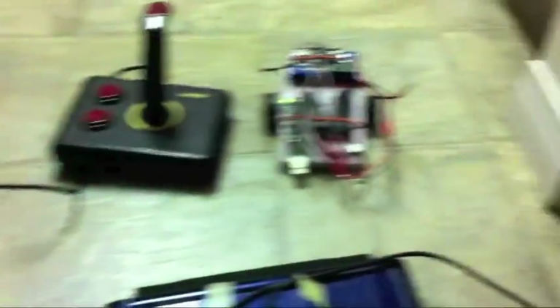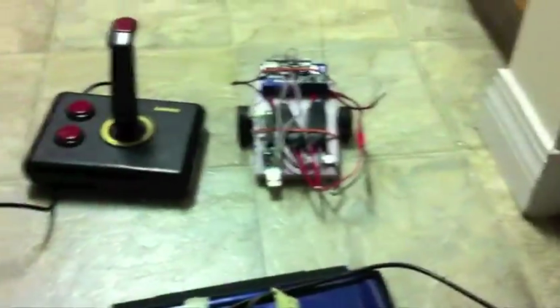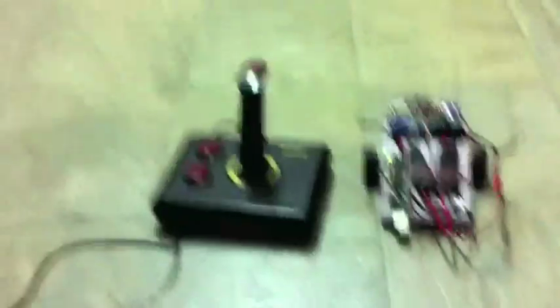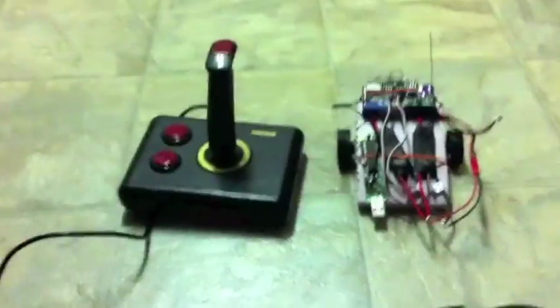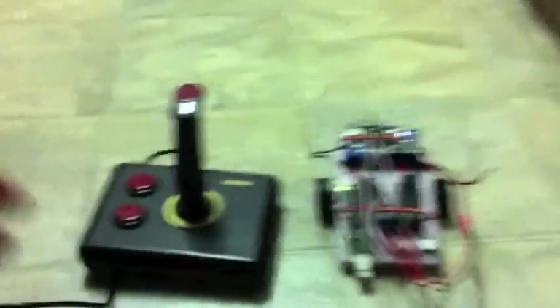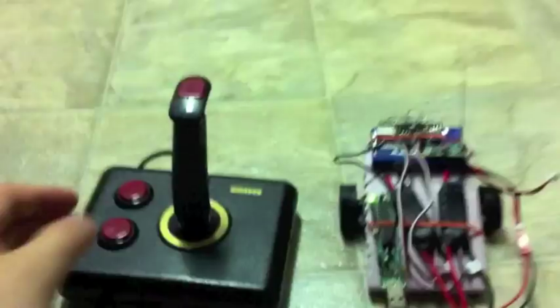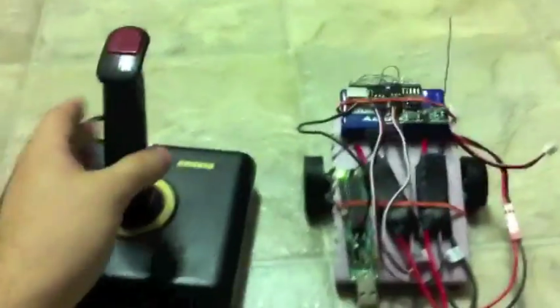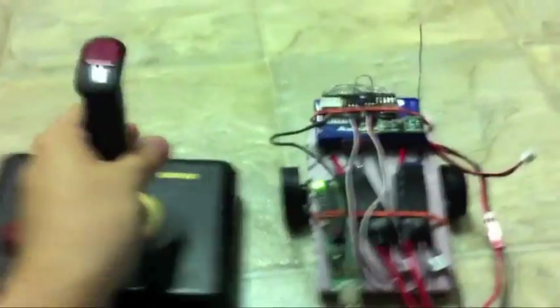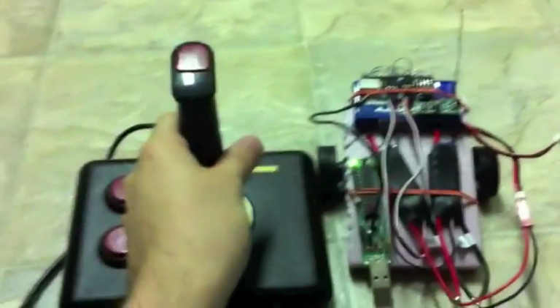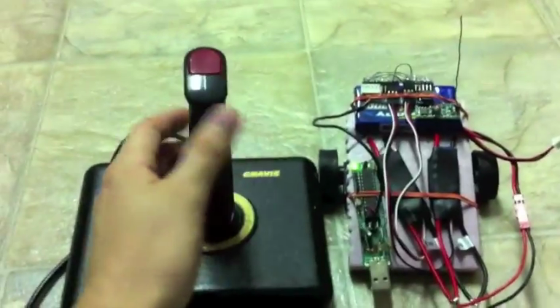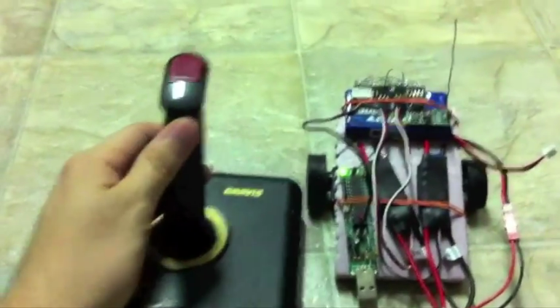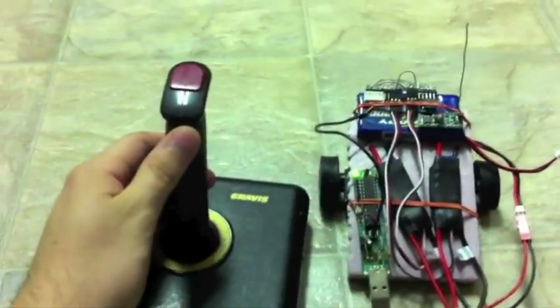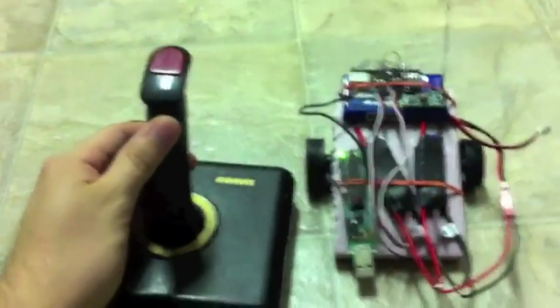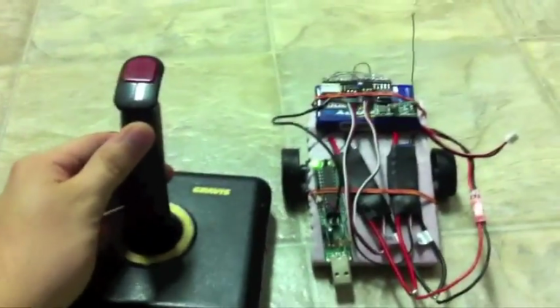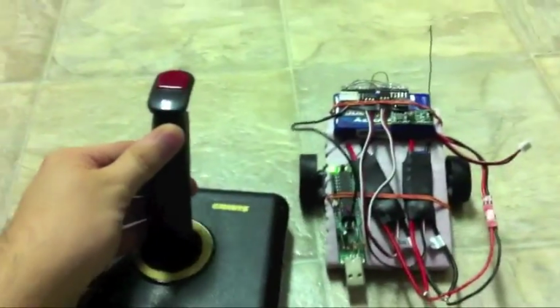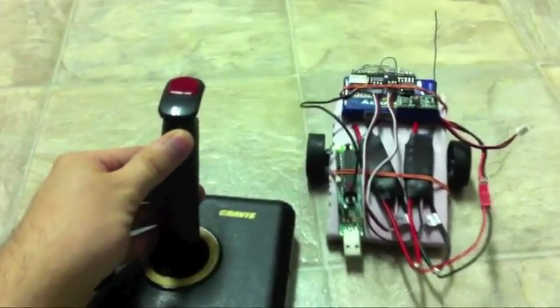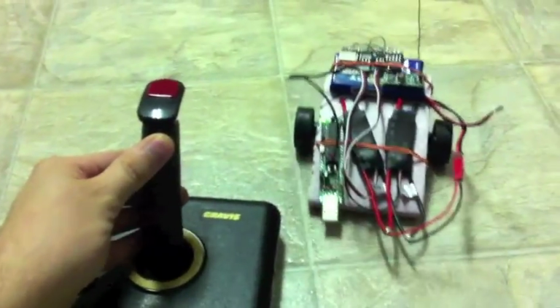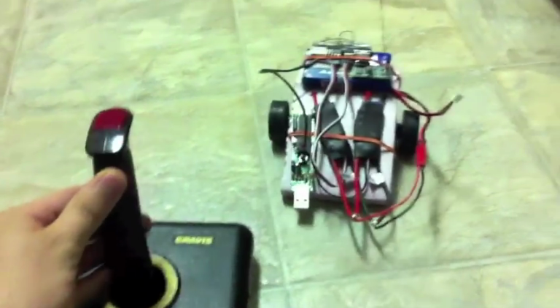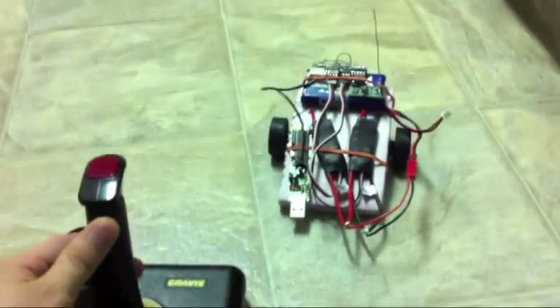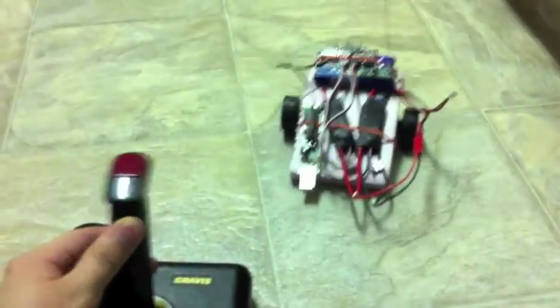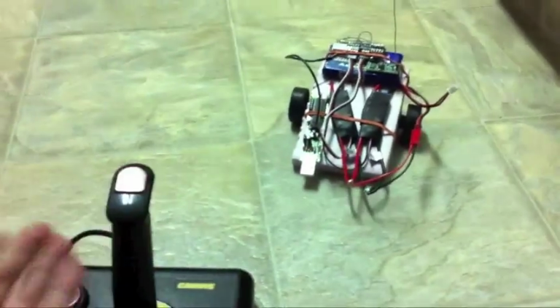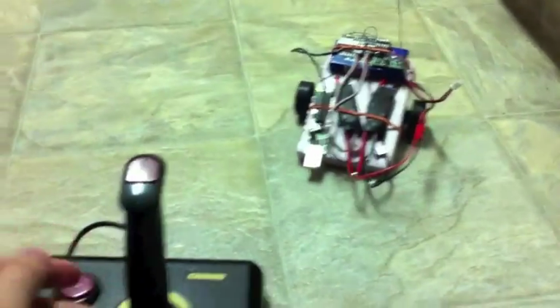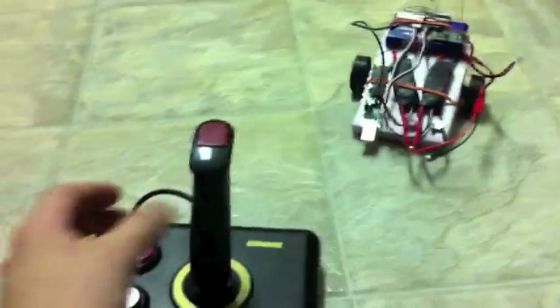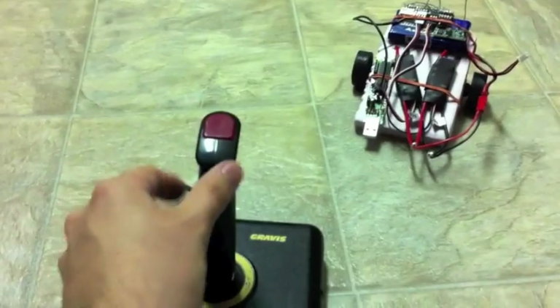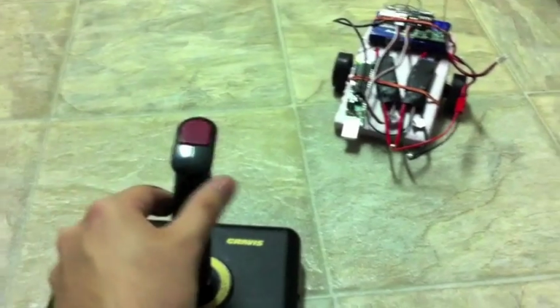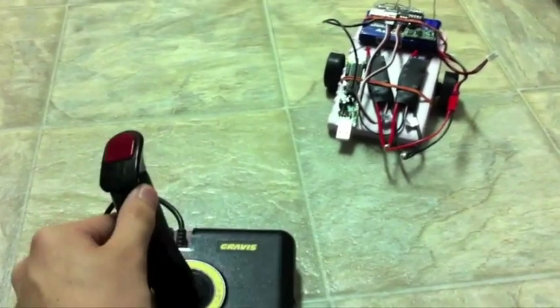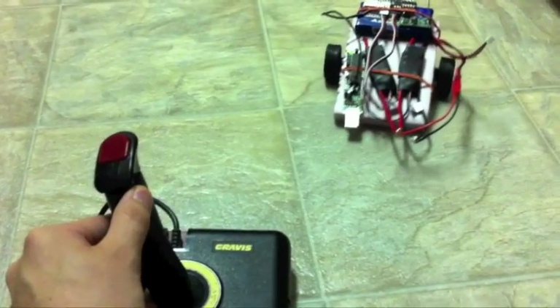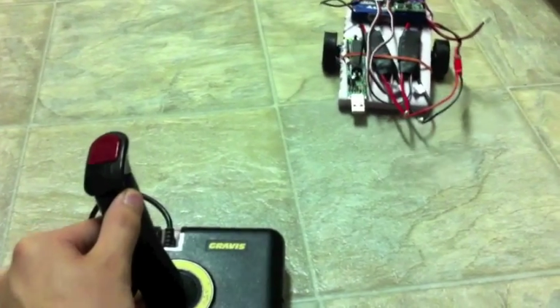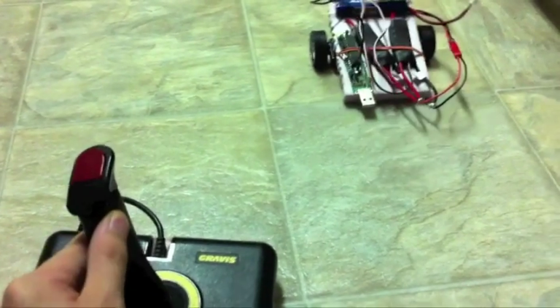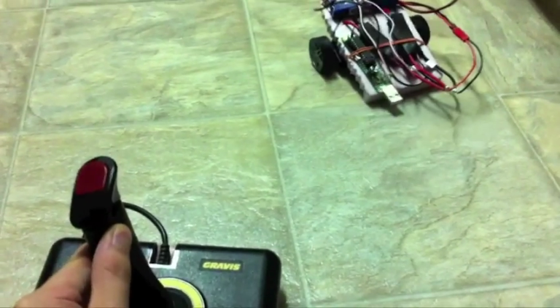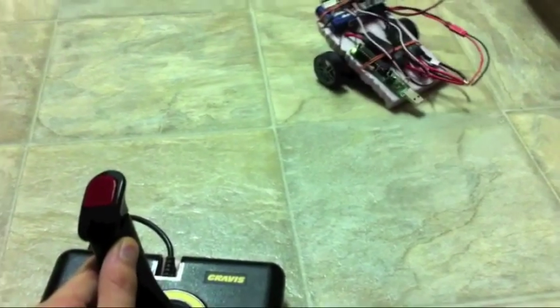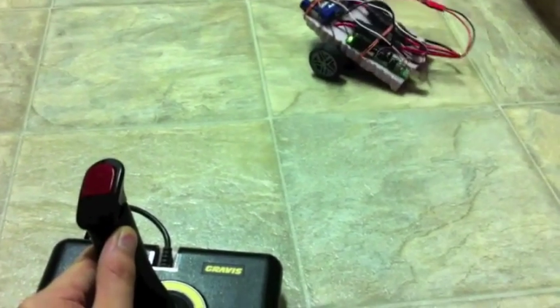So I'll just show you how it works. If I go forward on the stick, the car goes forward. If I turn left, it goes left.